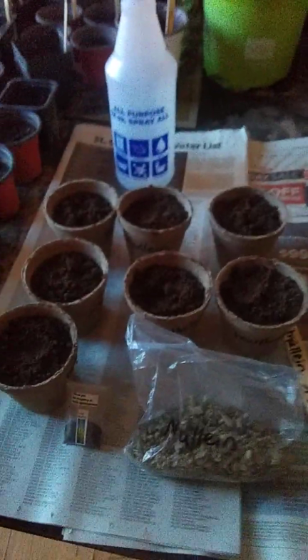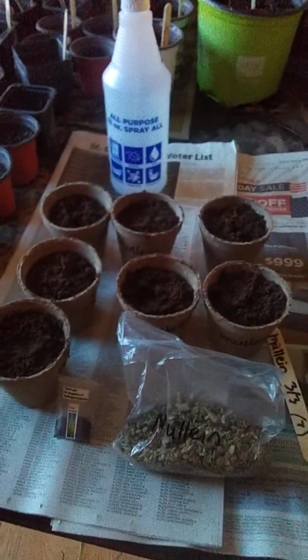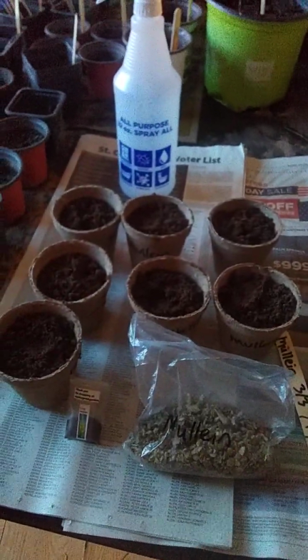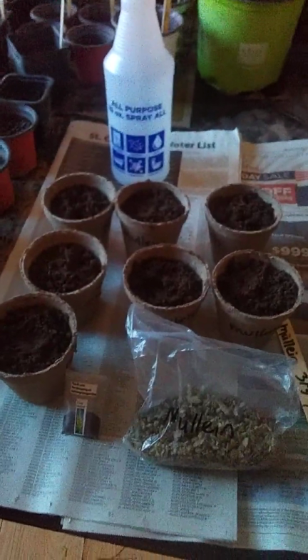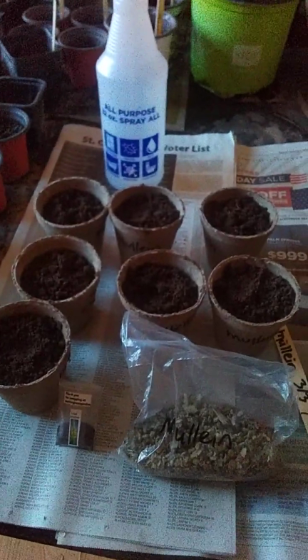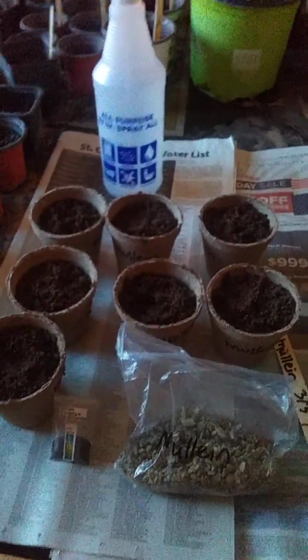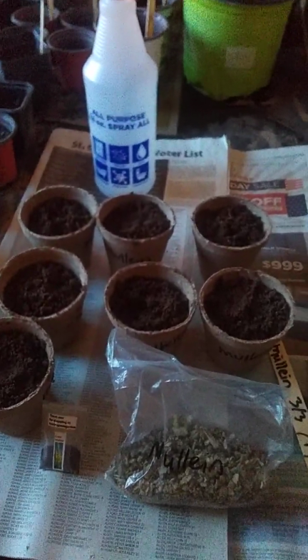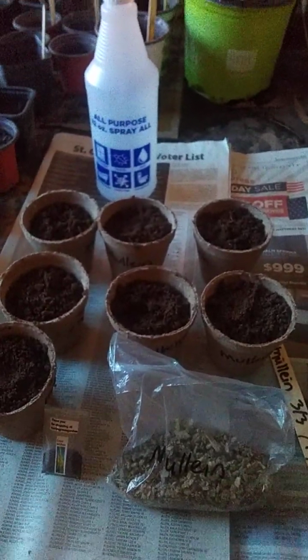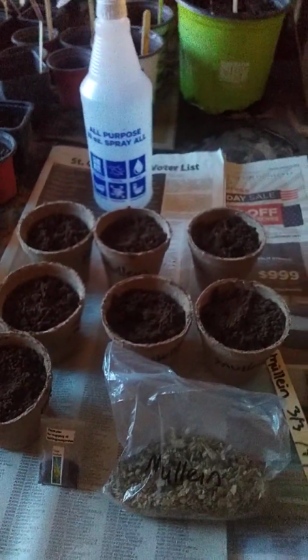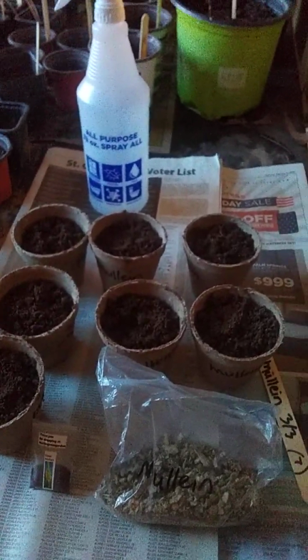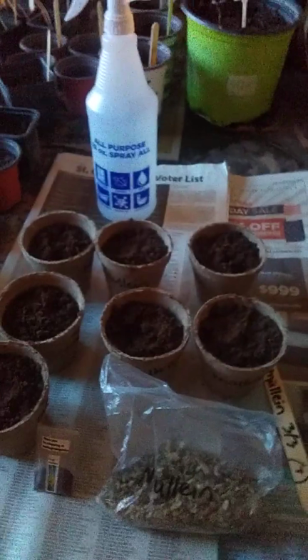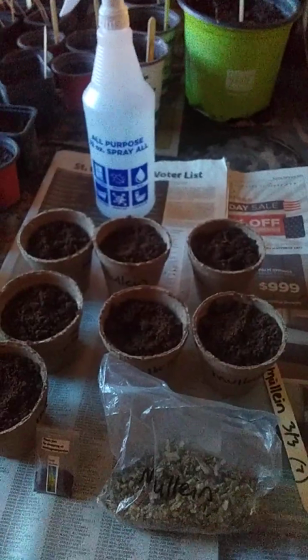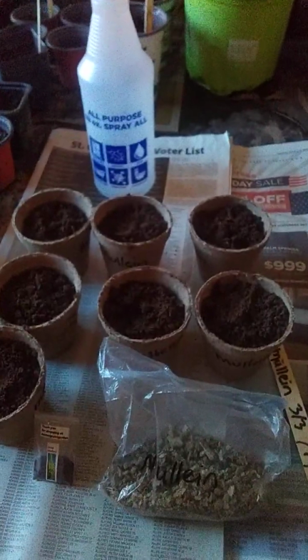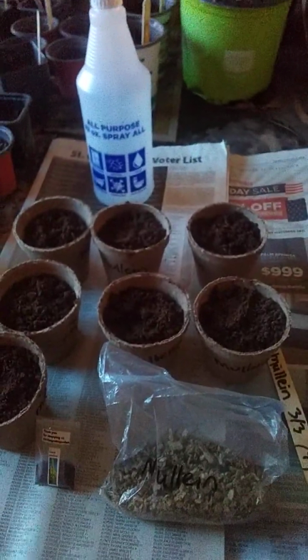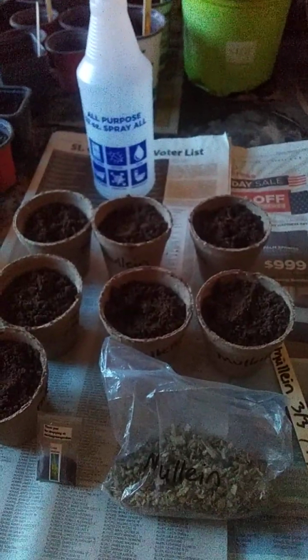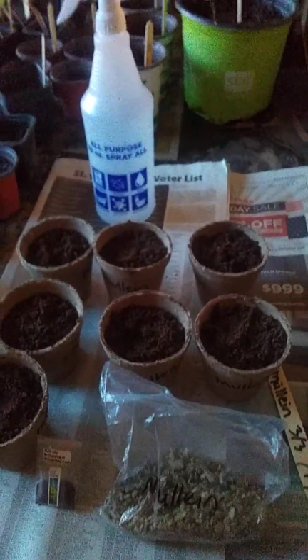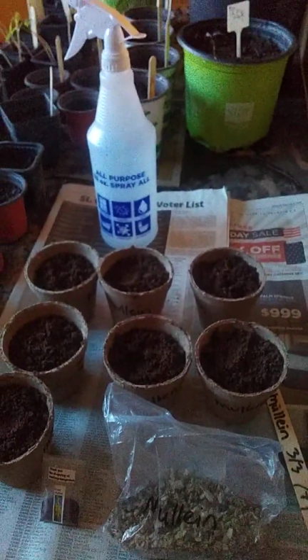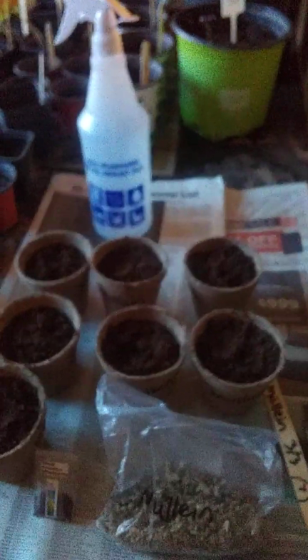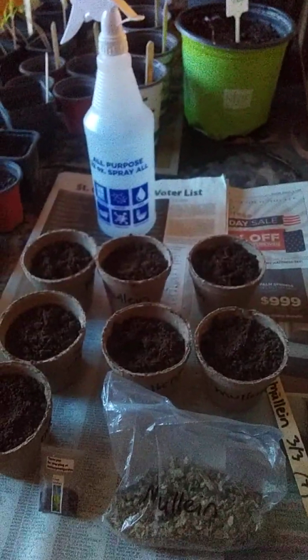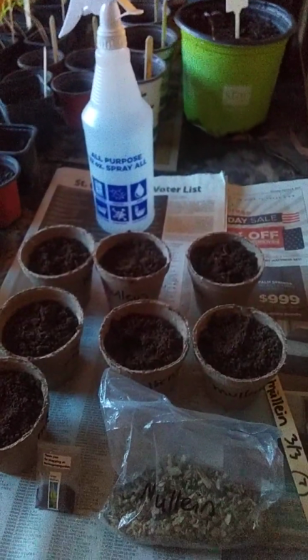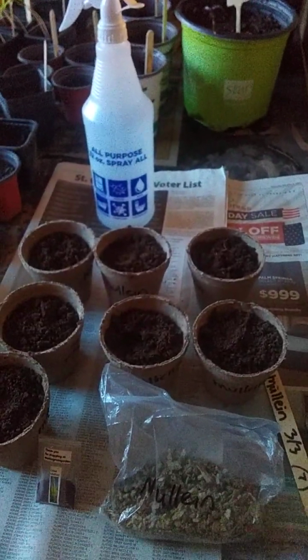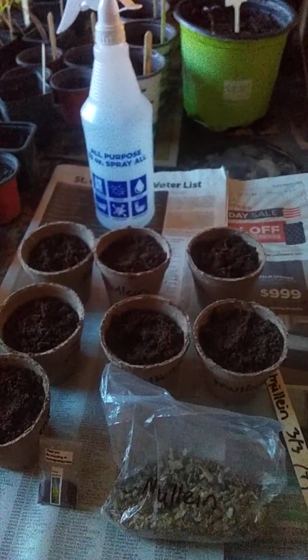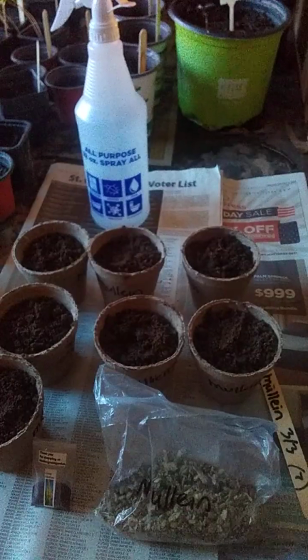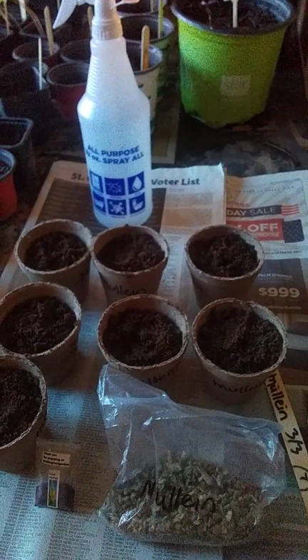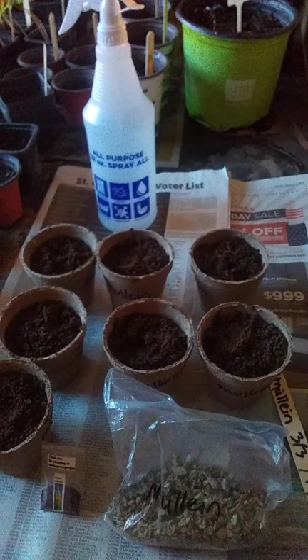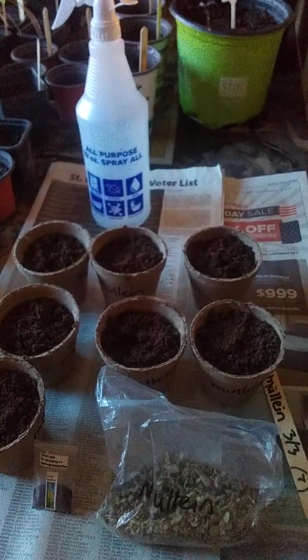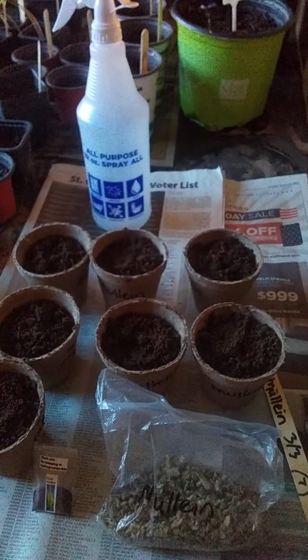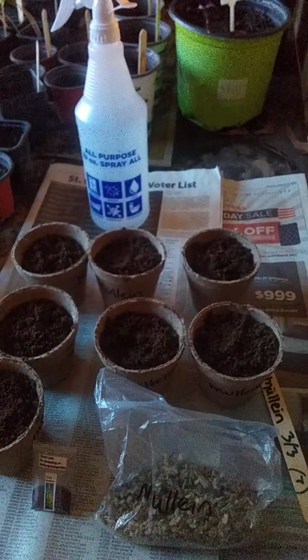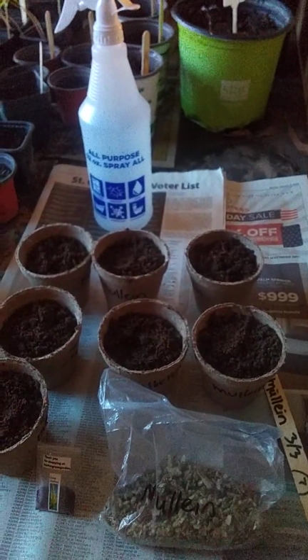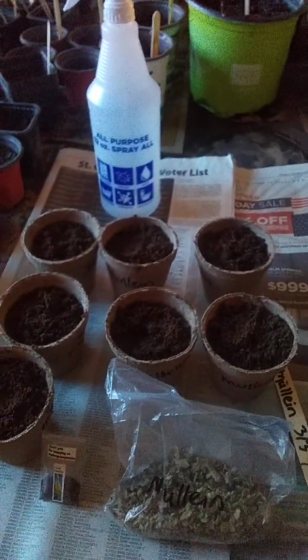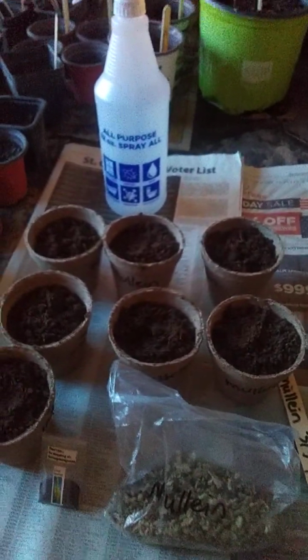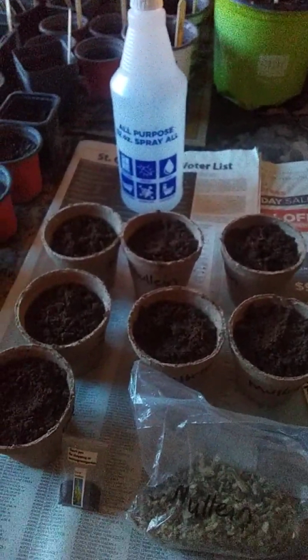Hi, this is Nellie's Farm. It is March 3rd, 2024, on a Sunday. I want to introduce you to an herb I don't think I have before, that you probably are familiar with. It's called mullein.